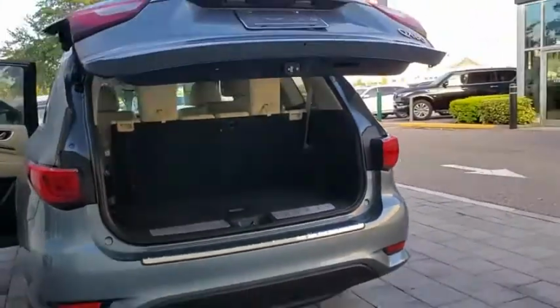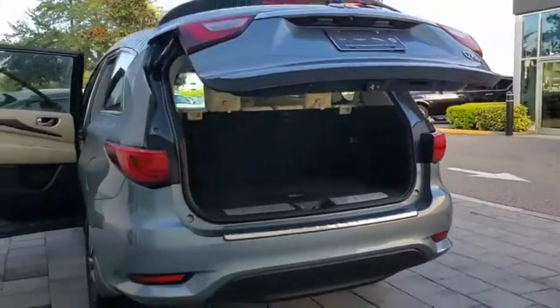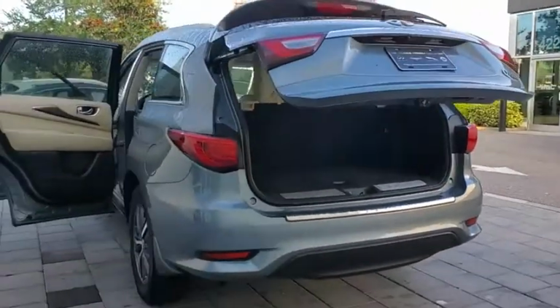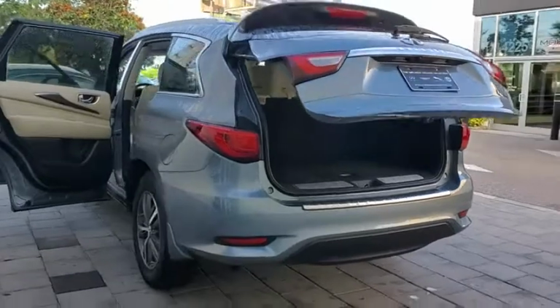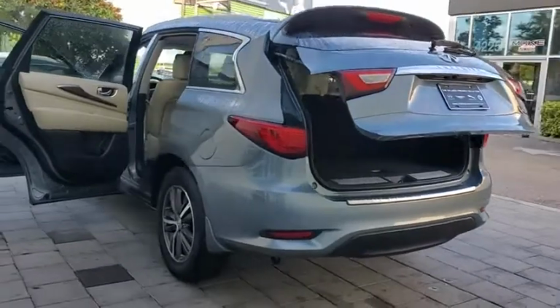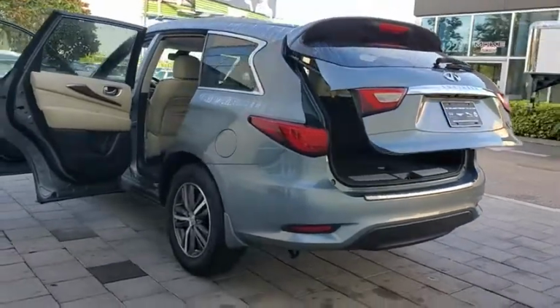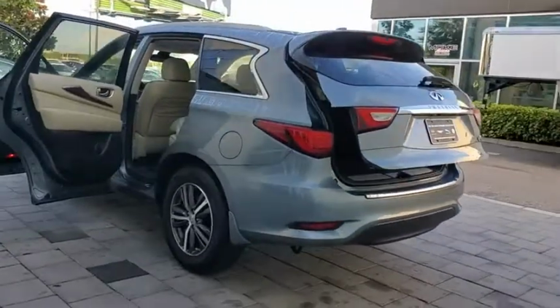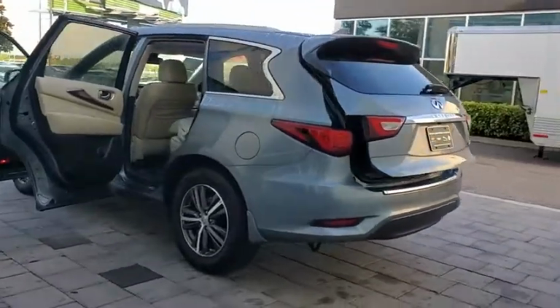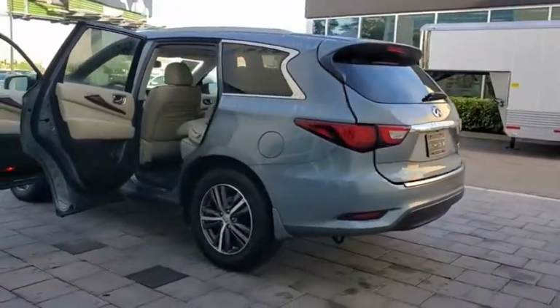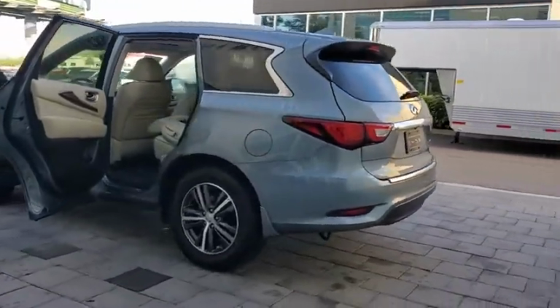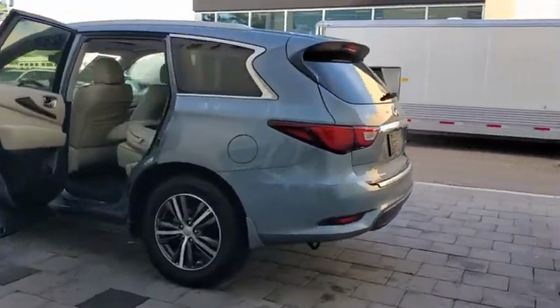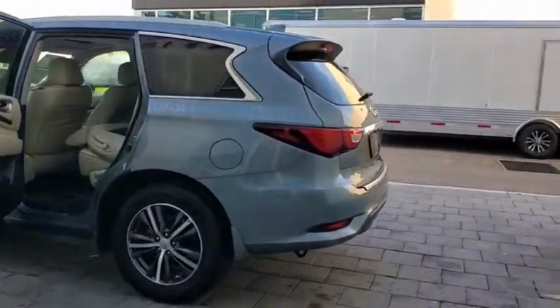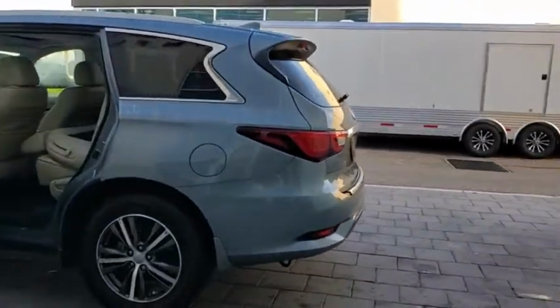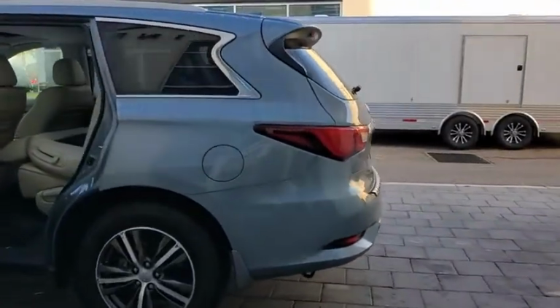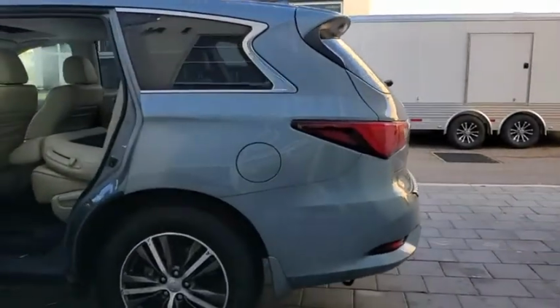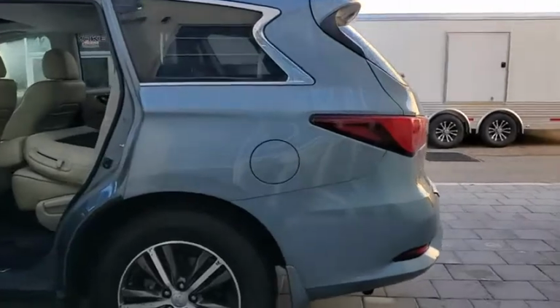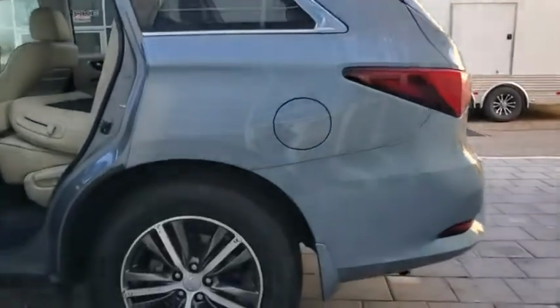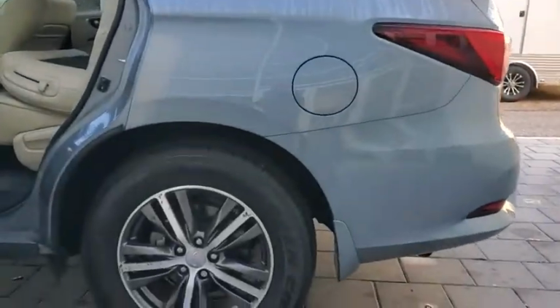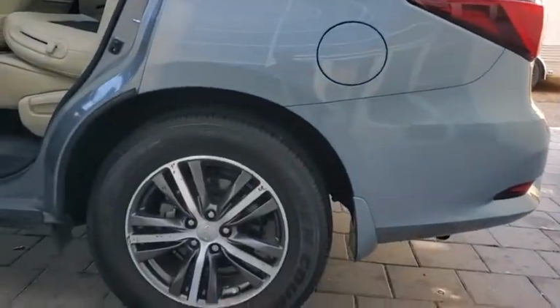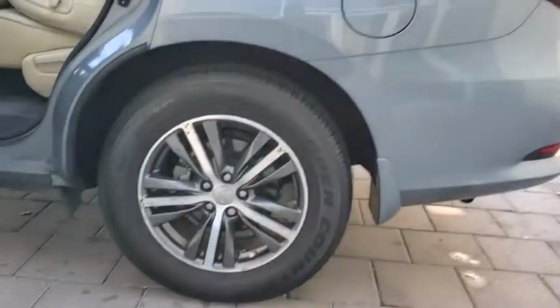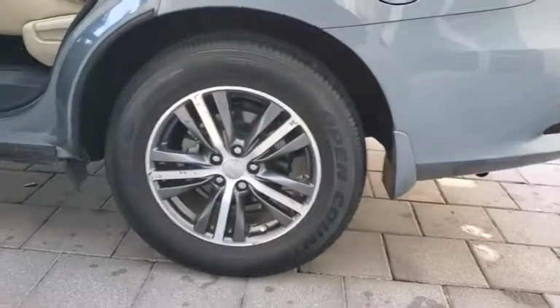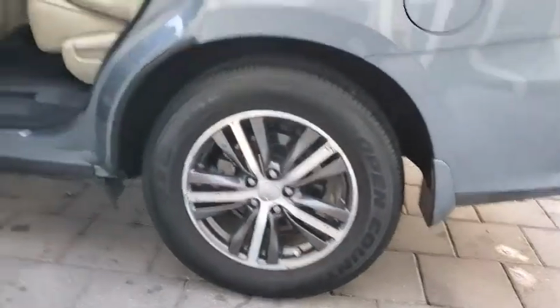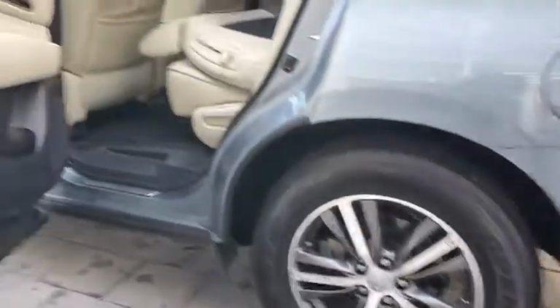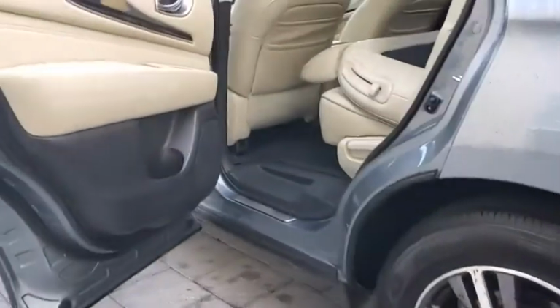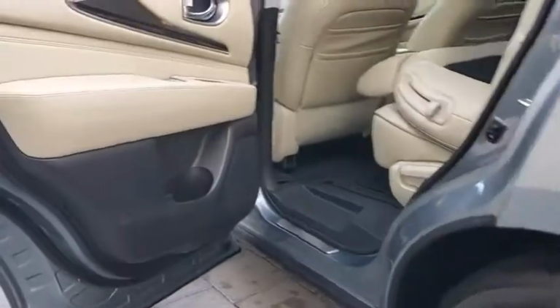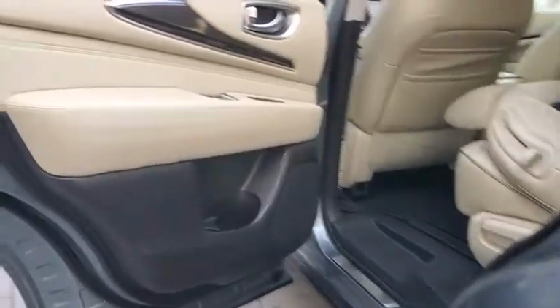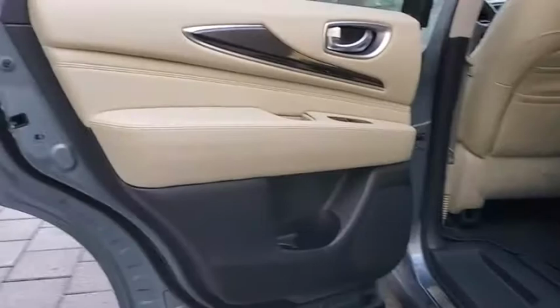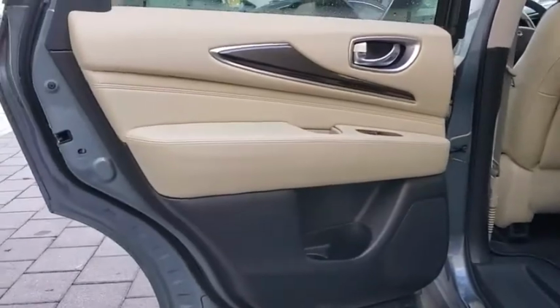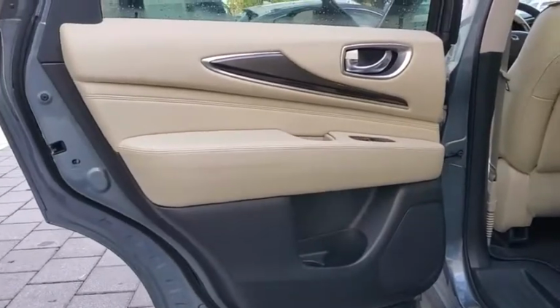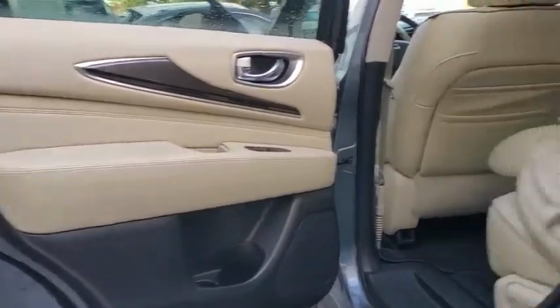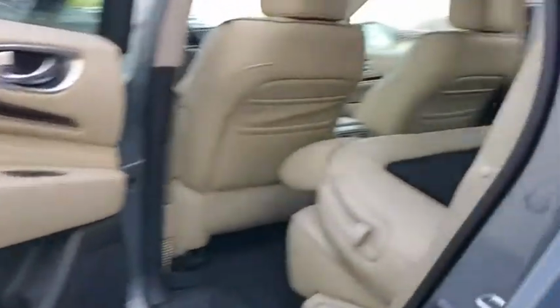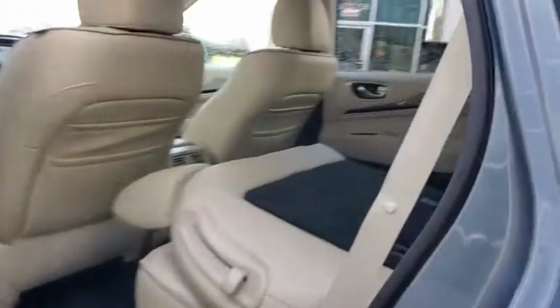Backup camera, anti-lock braking system, power liftgate, steering wheel audio controls, keyless entry, traction control, stability control, power passenger seat, Bluetooth, leather-wrapped steering wheel, adjustable steering wheel, power steering.